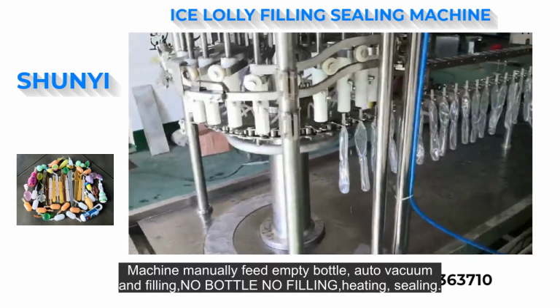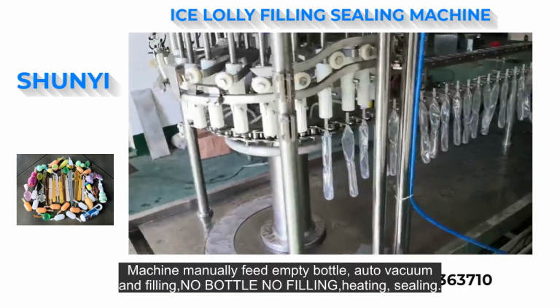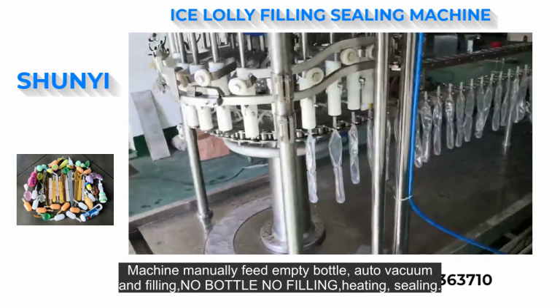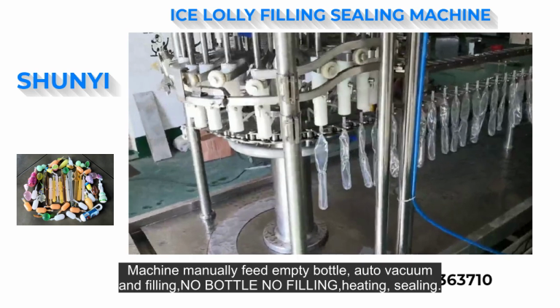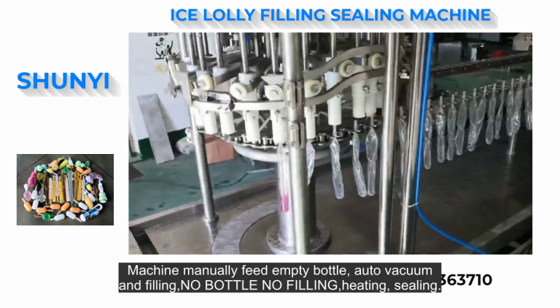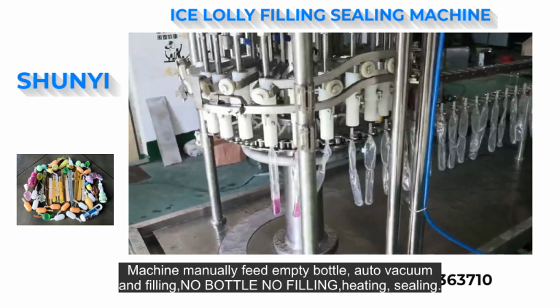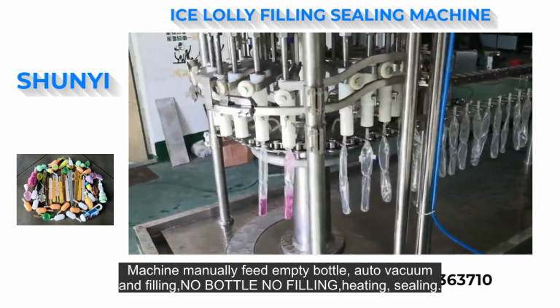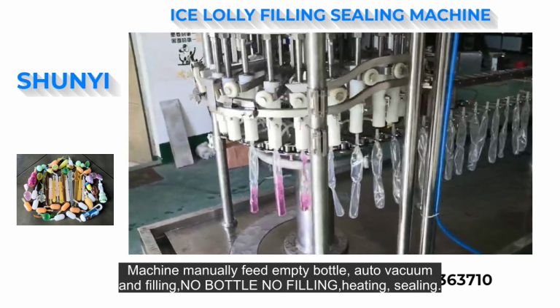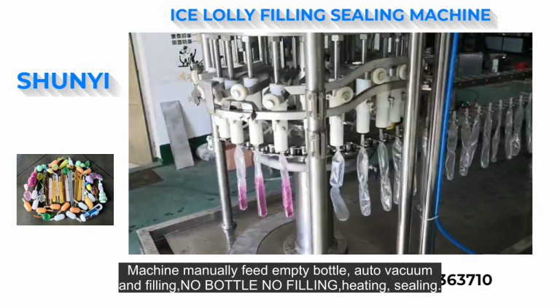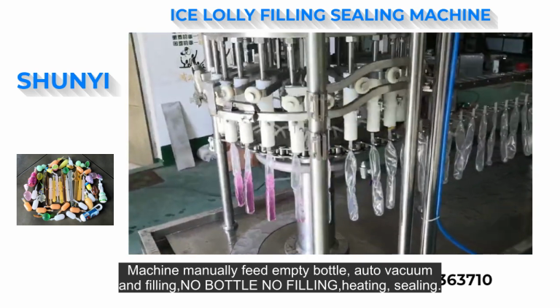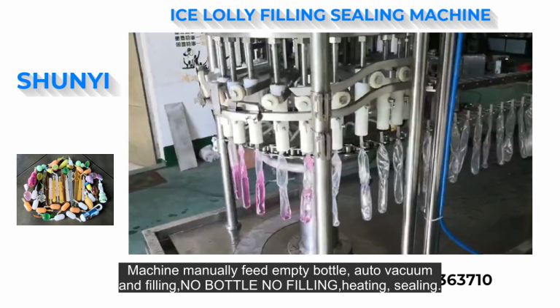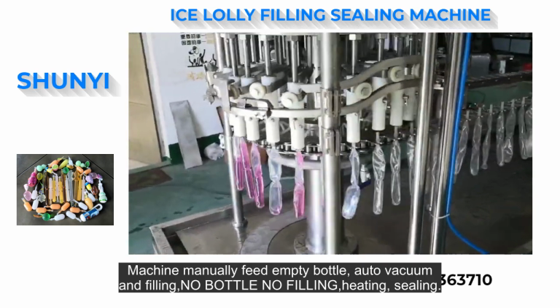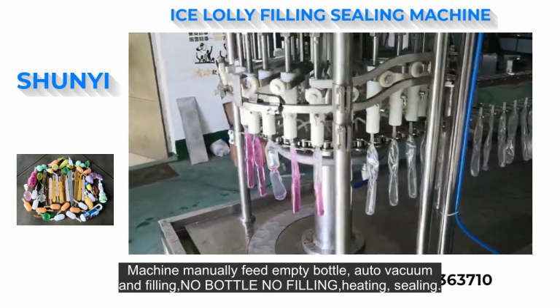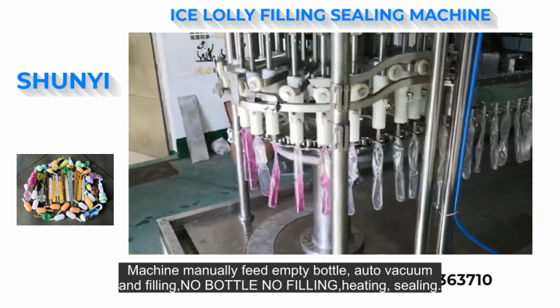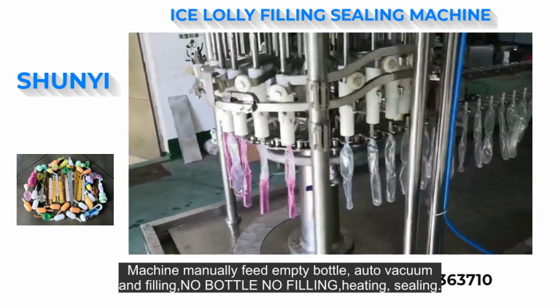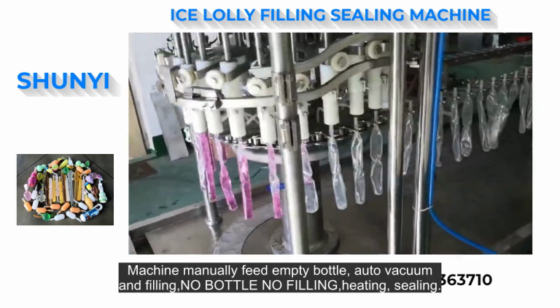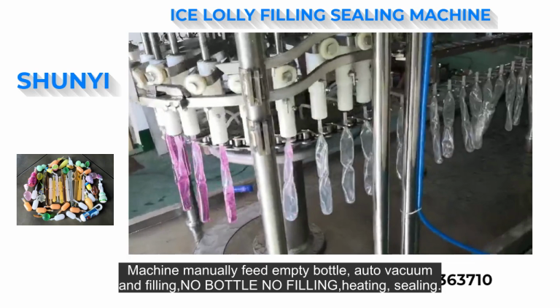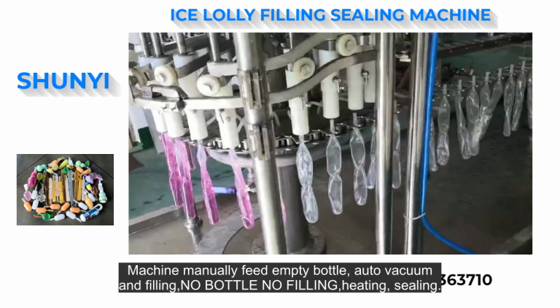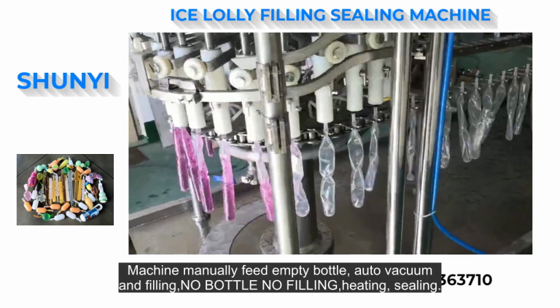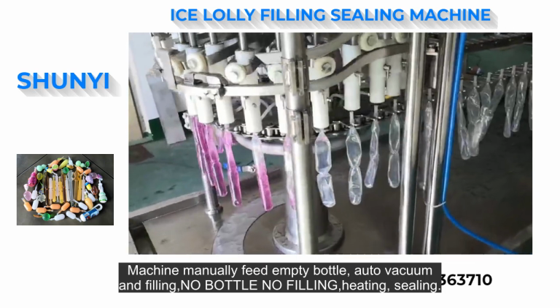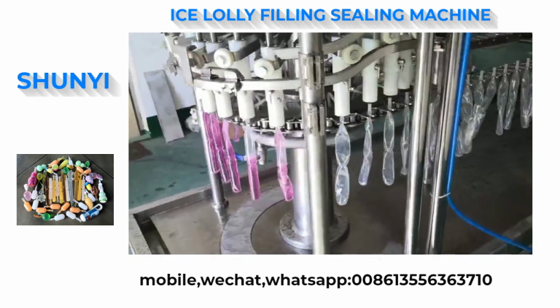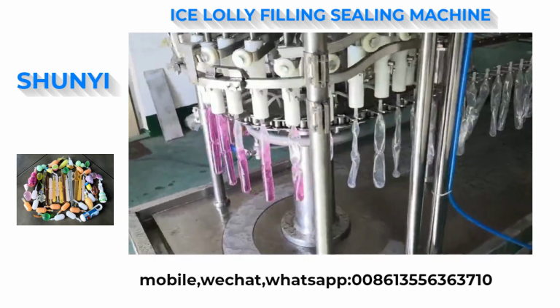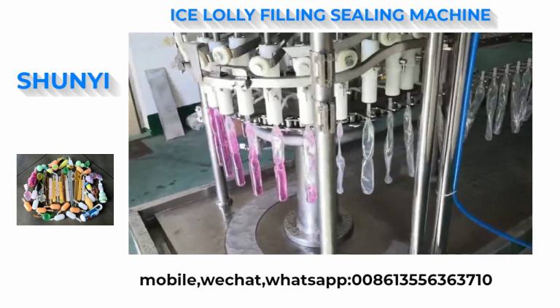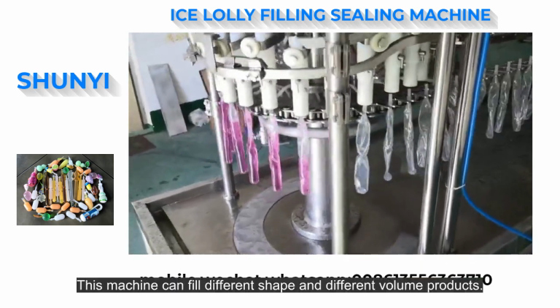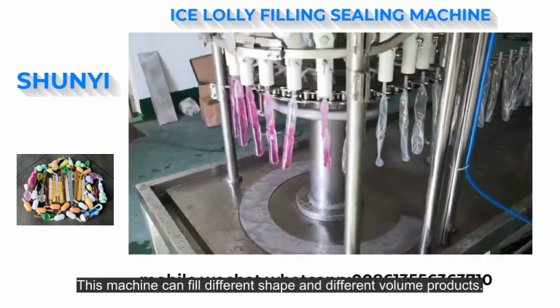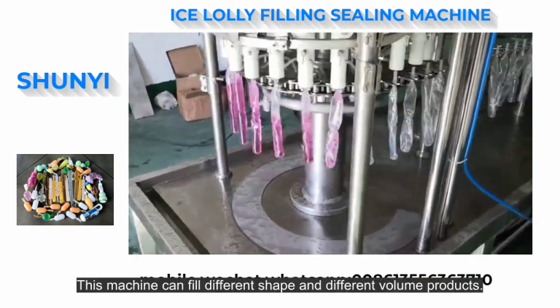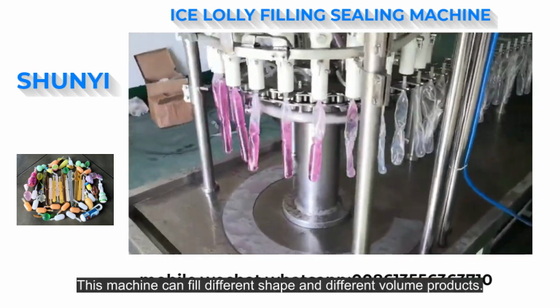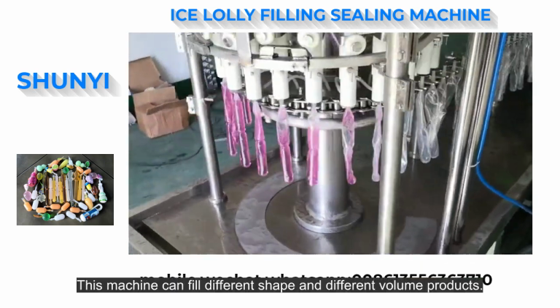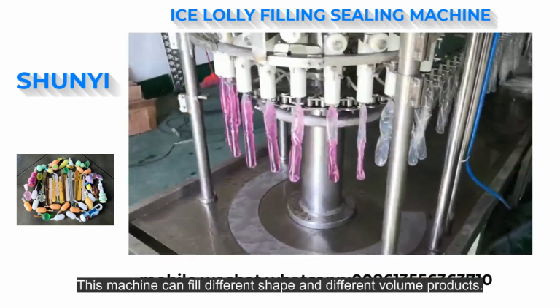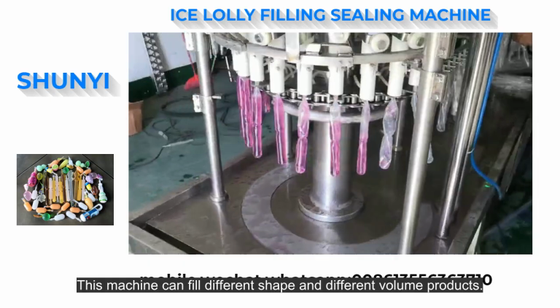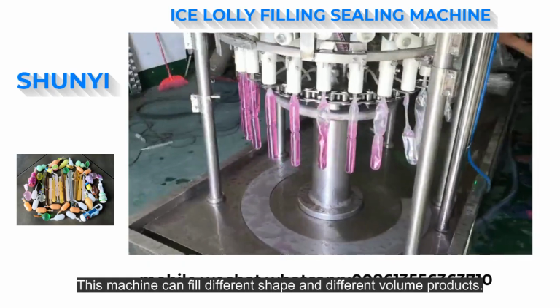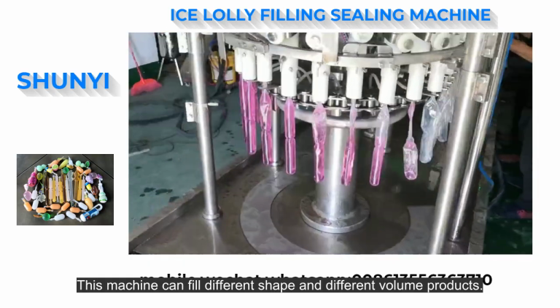Machine manually feeds empty bottles, auto vacuum and filling, no bottle no filling, heating, sealing. This machine can fill different shape and different volume products.